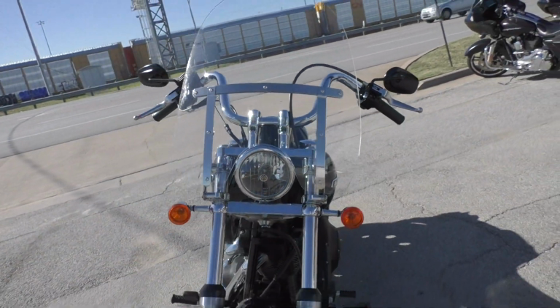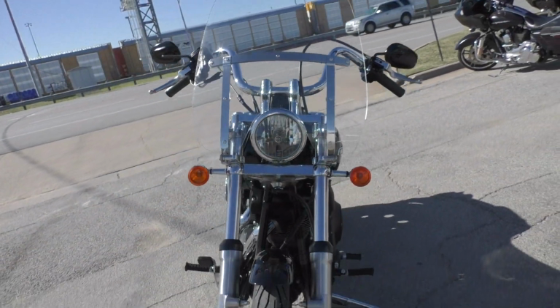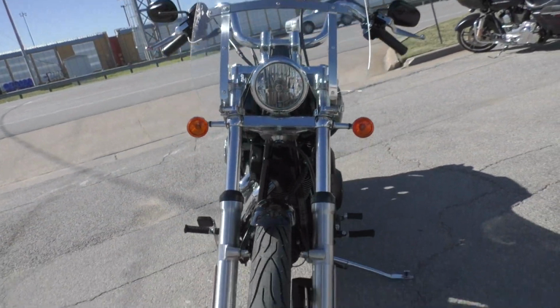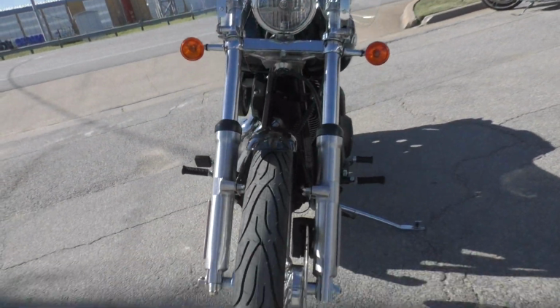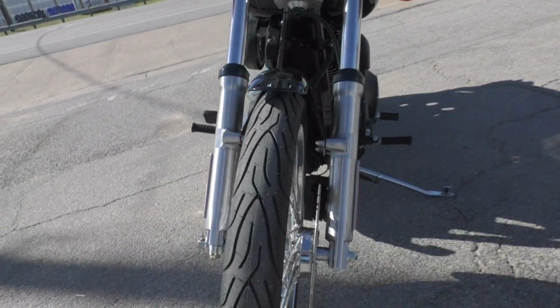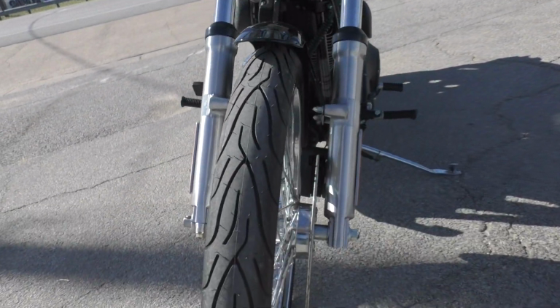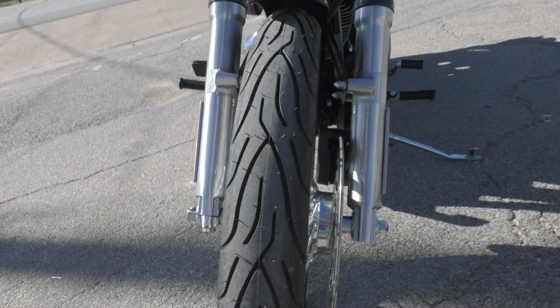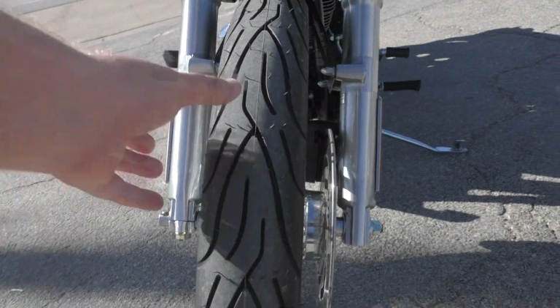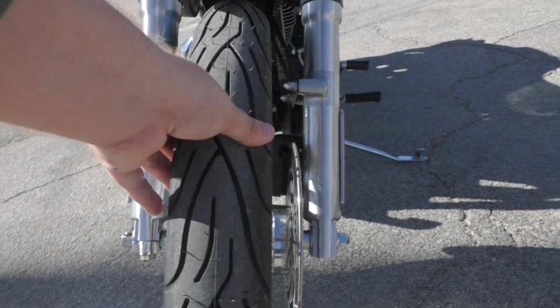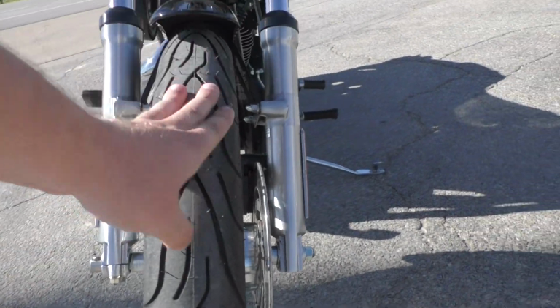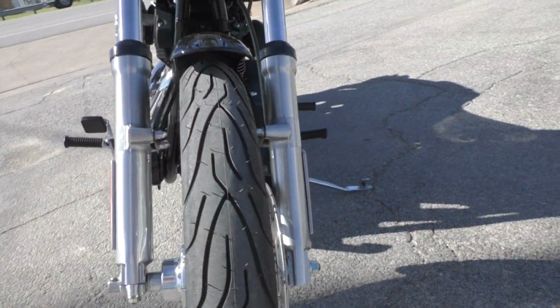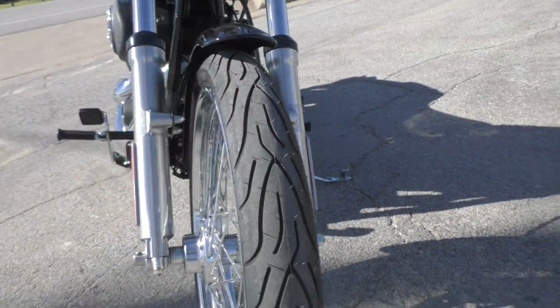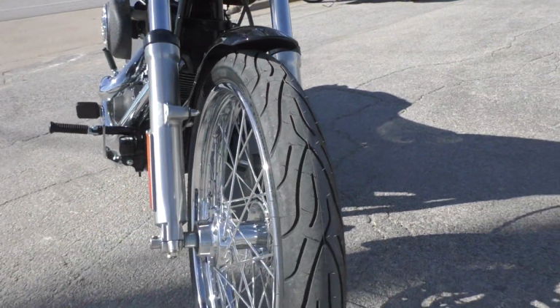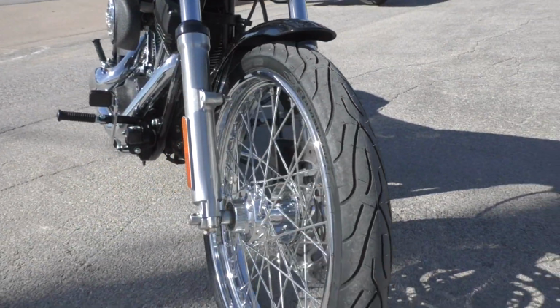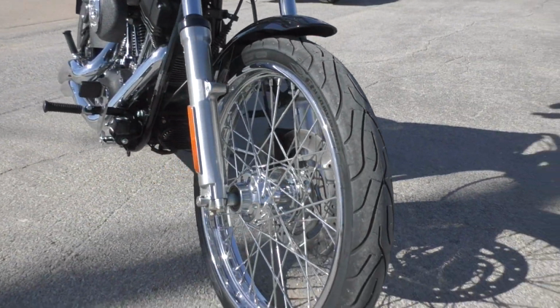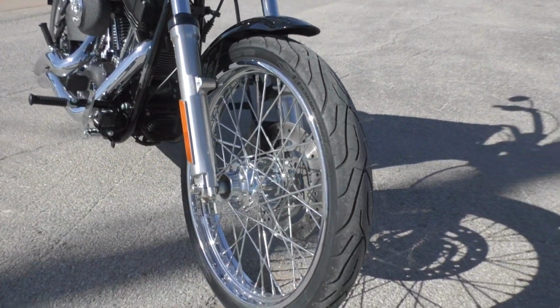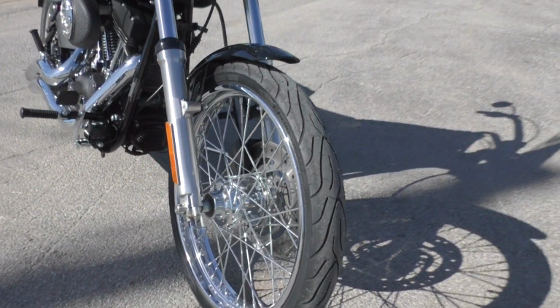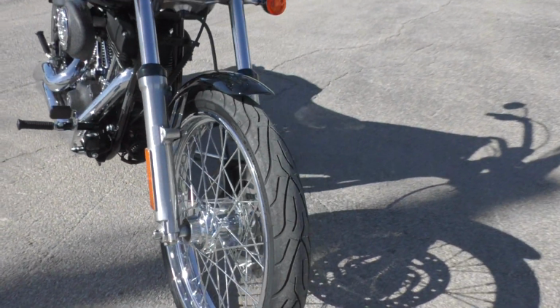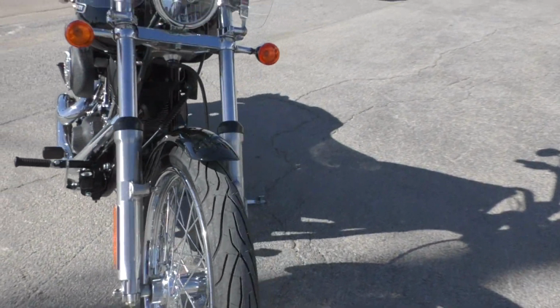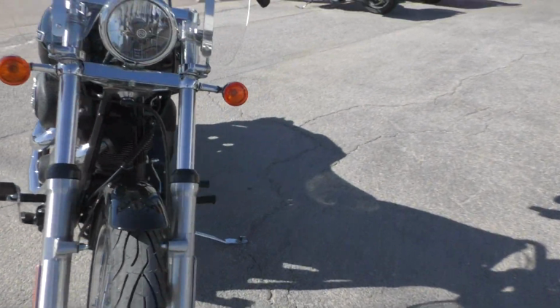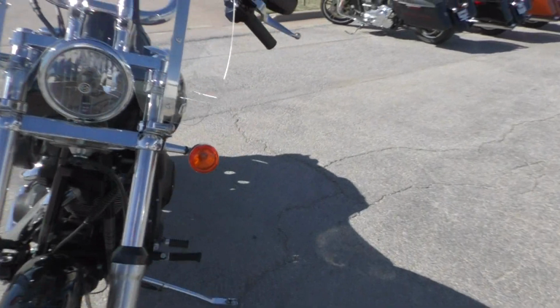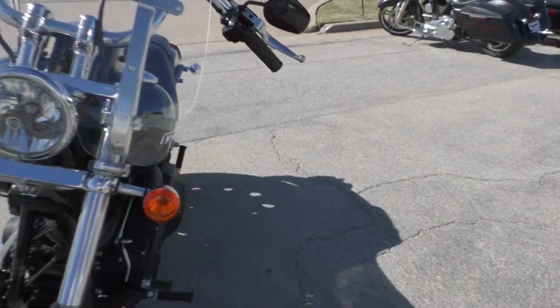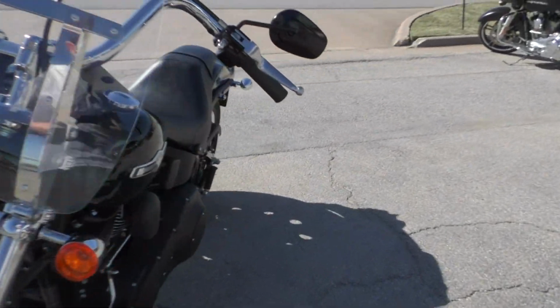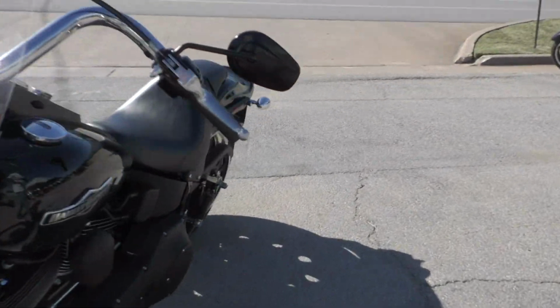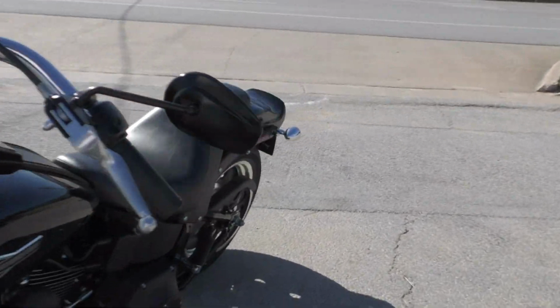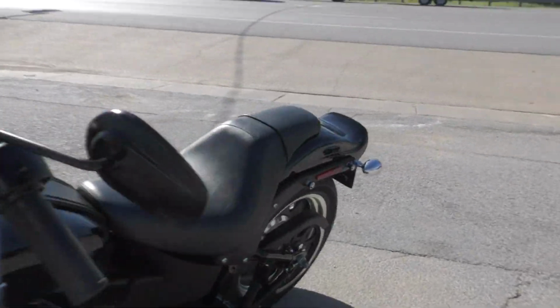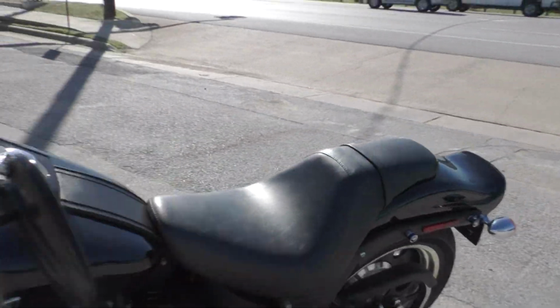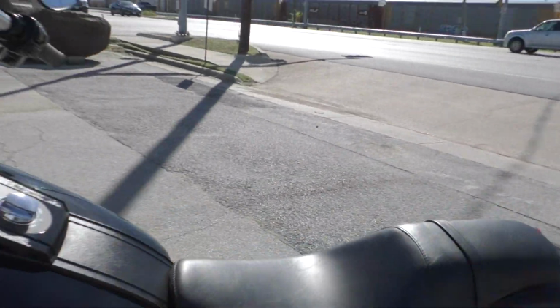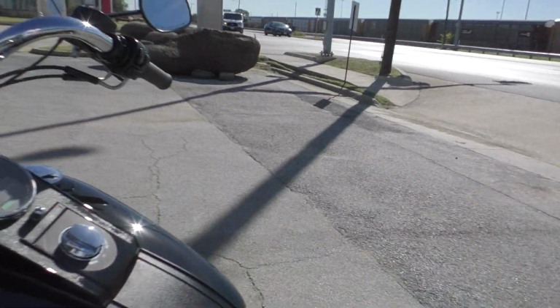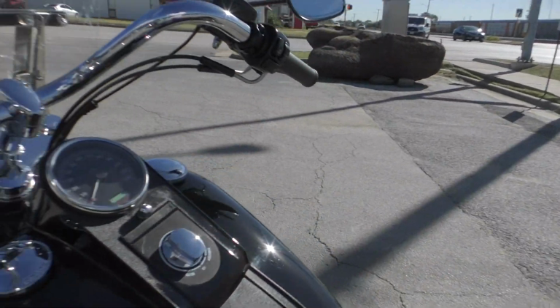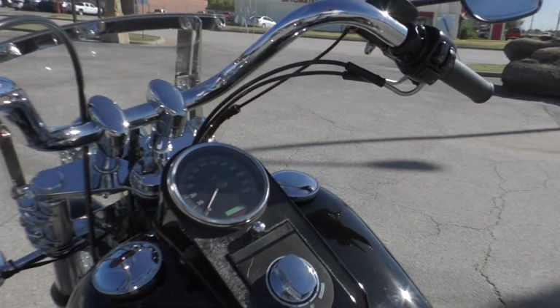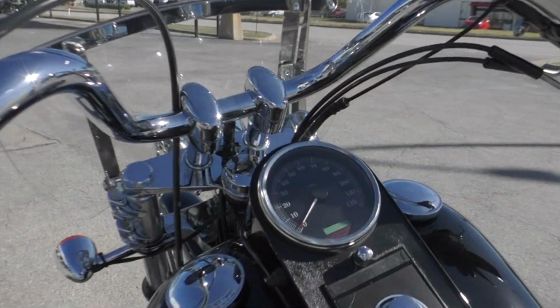It's got a brand new front tire — Michelin Commander 2 — just put that on. Chrome wire wheels. And this one's got pretty low miles for an '06, I think a little over 12,000.